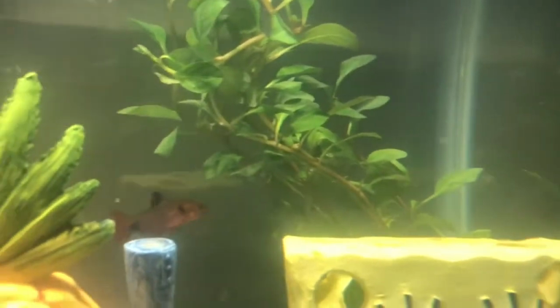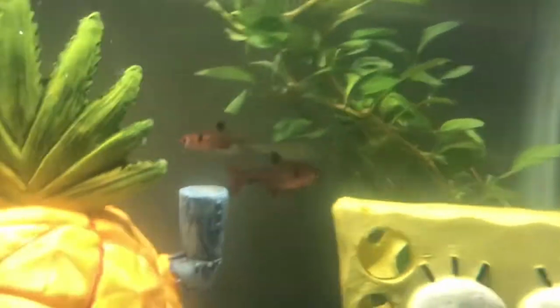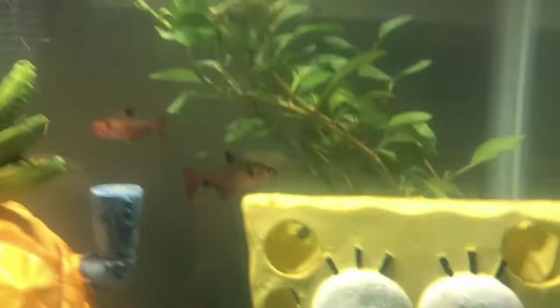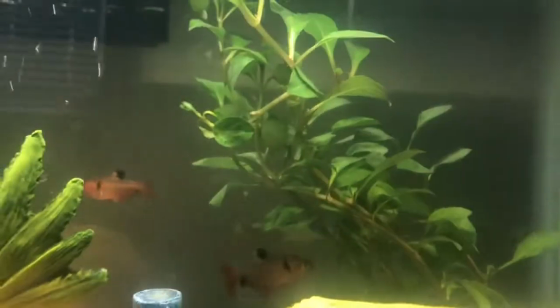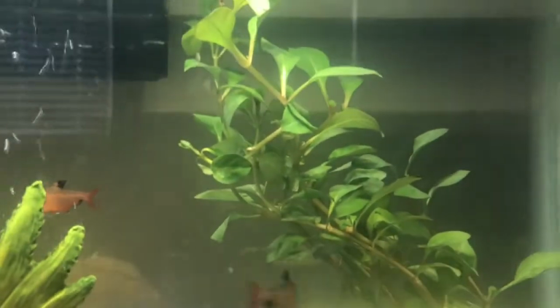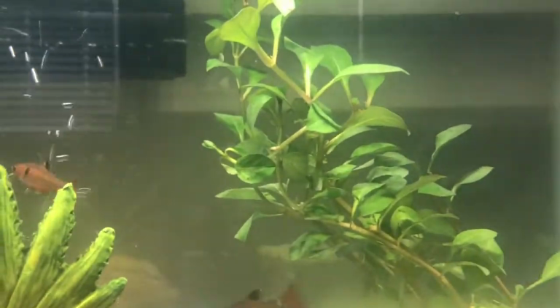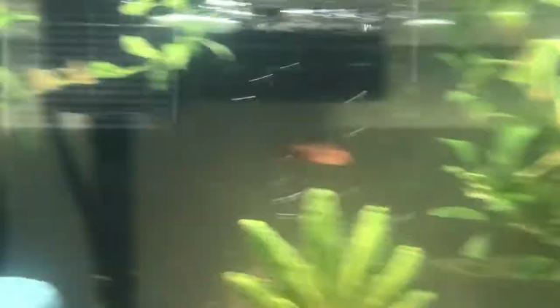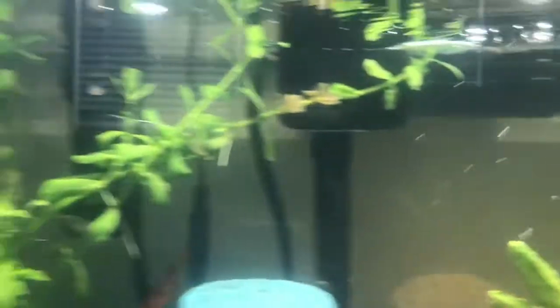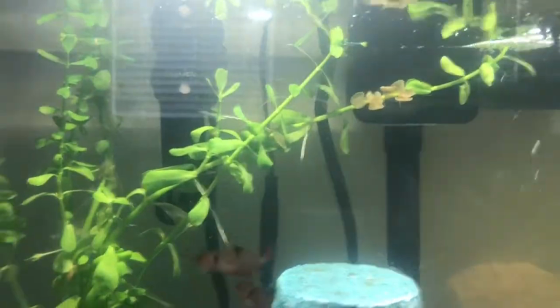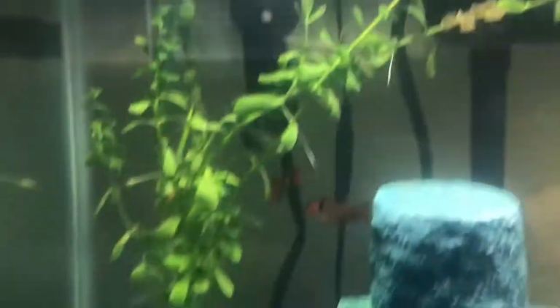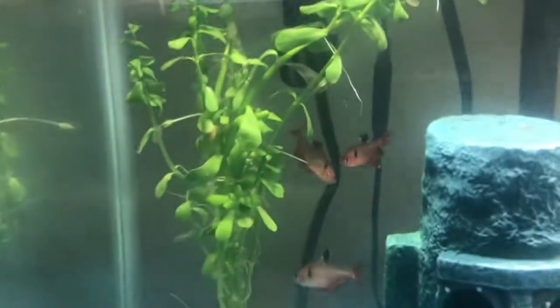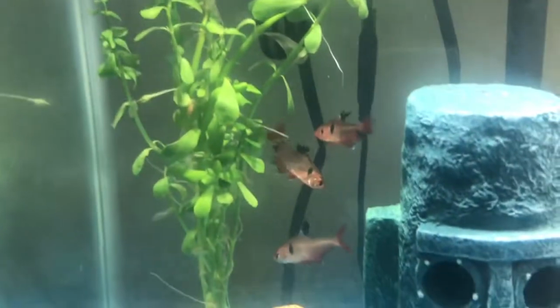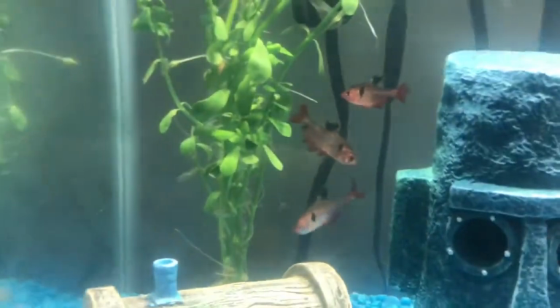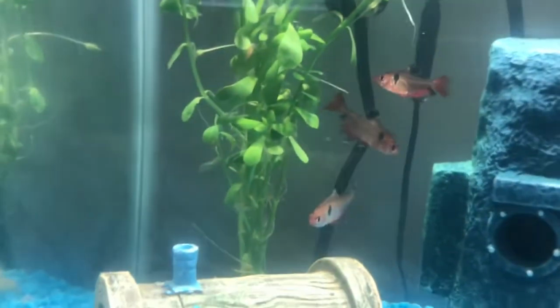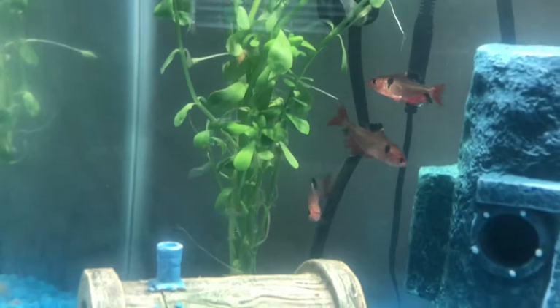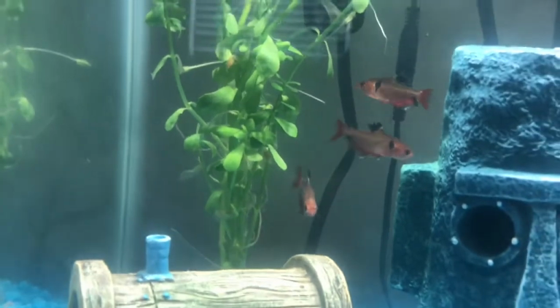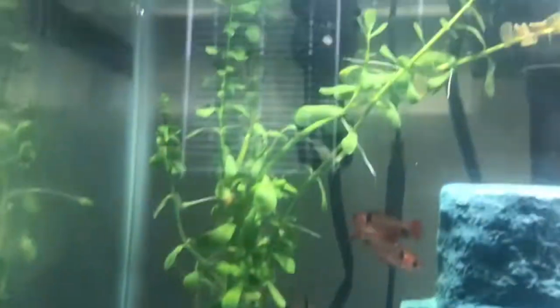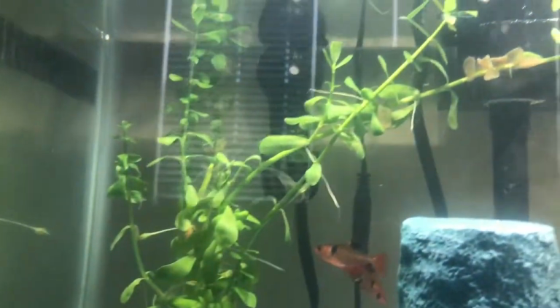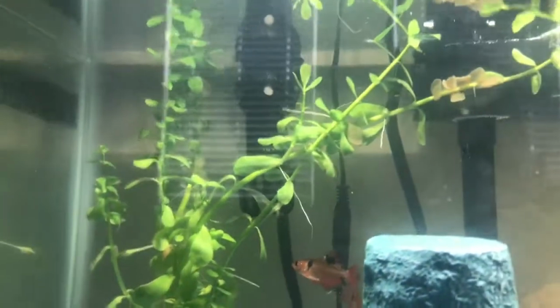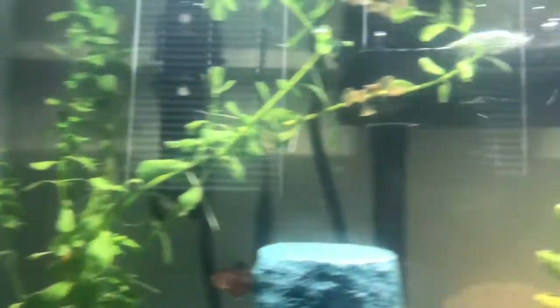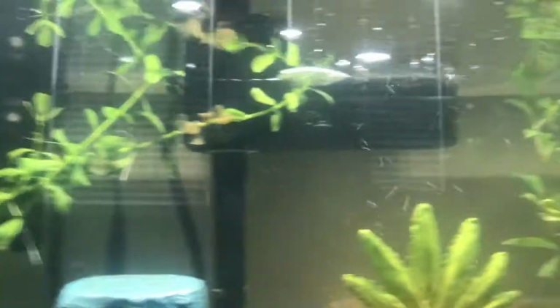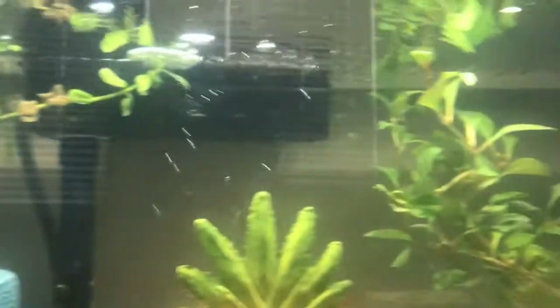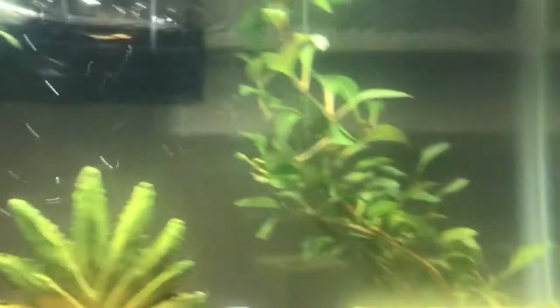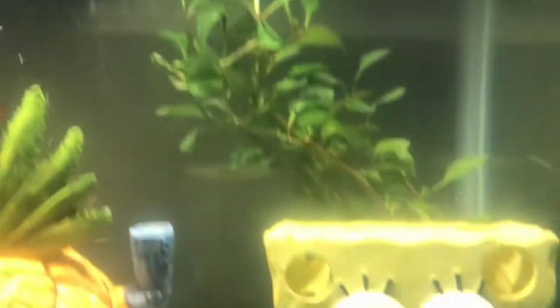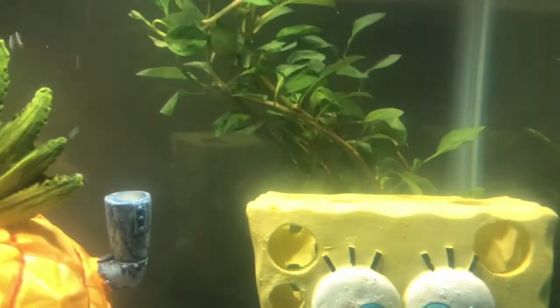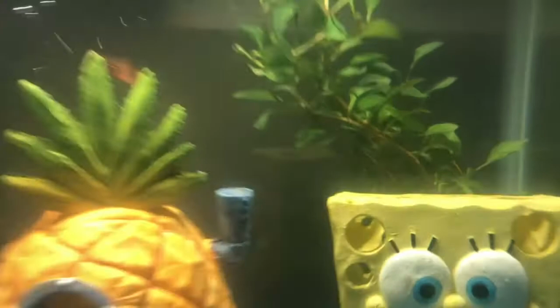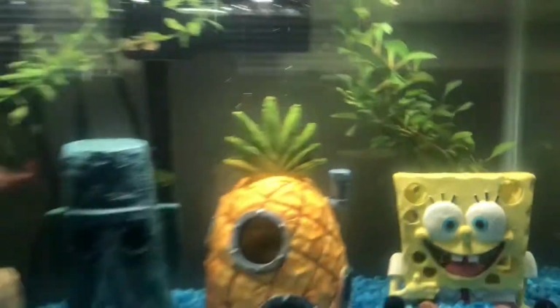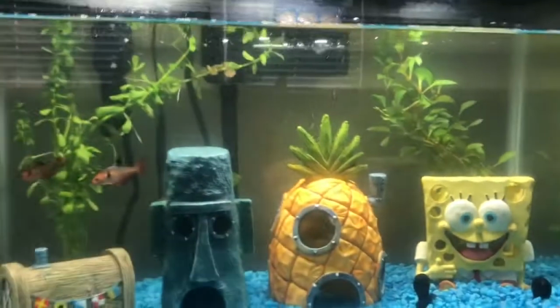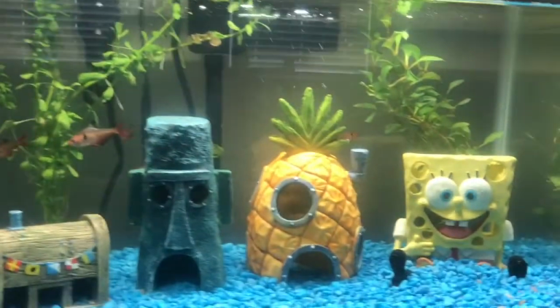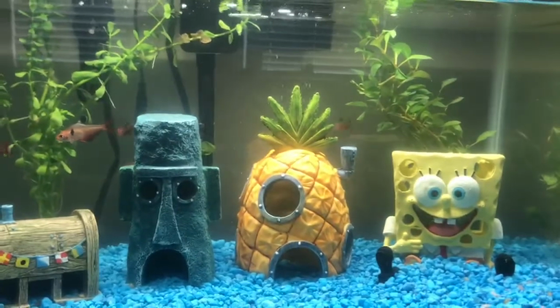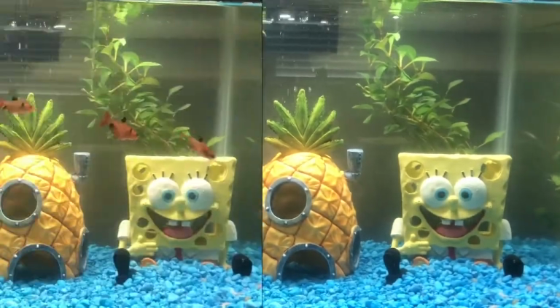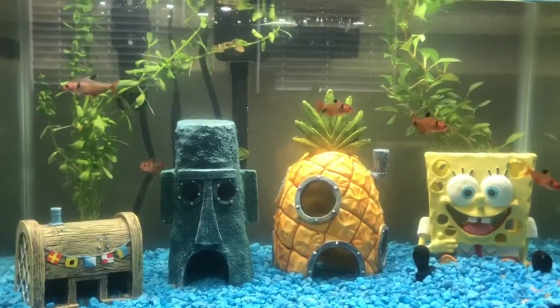I just don't like fake plants anymore. I used to have them for my old fish tank about two years ago, but I grew out of it. Real plants make the fish tank look better, in my opinion.